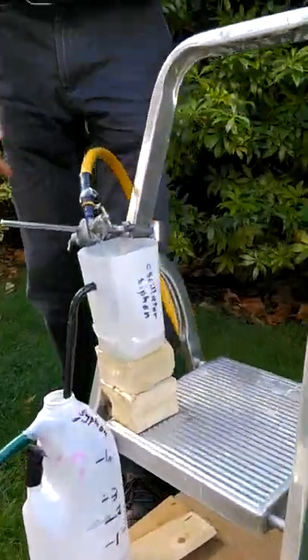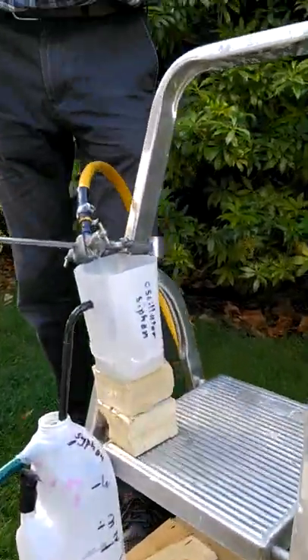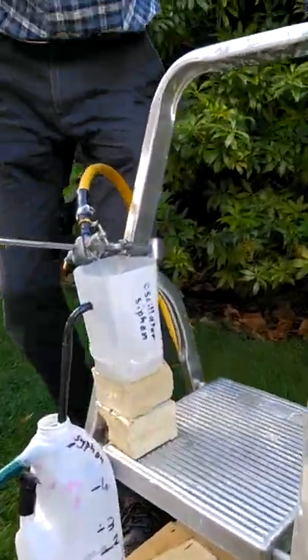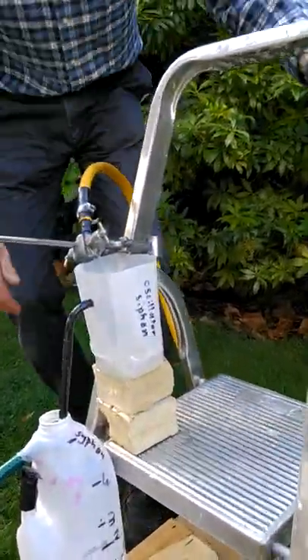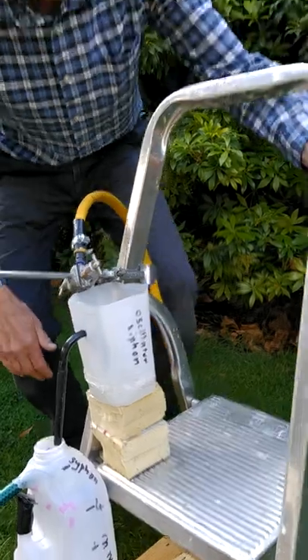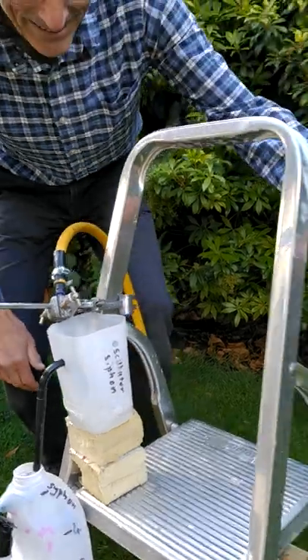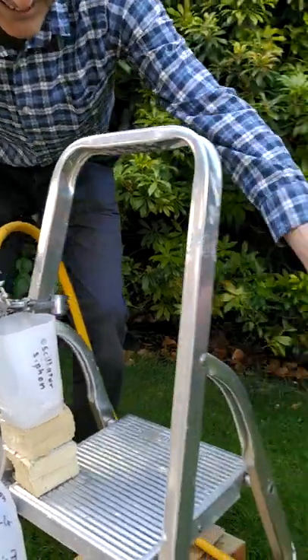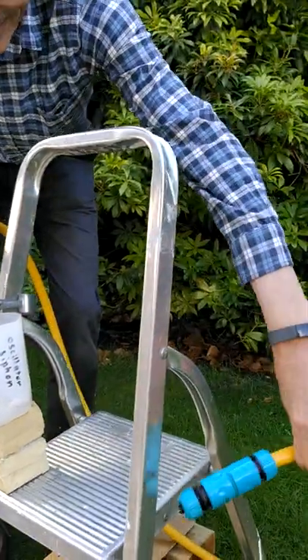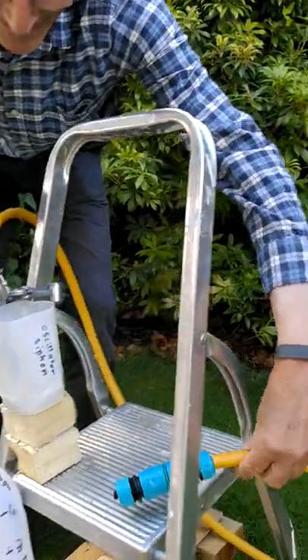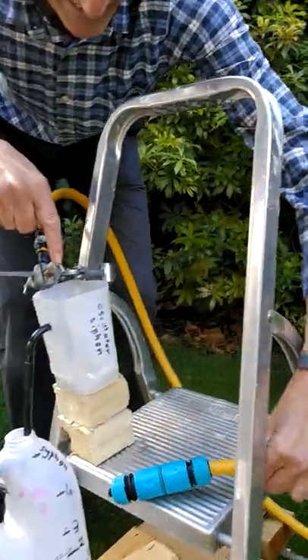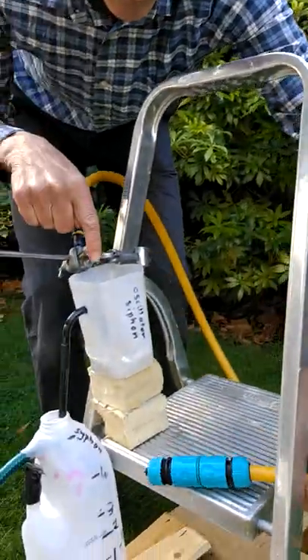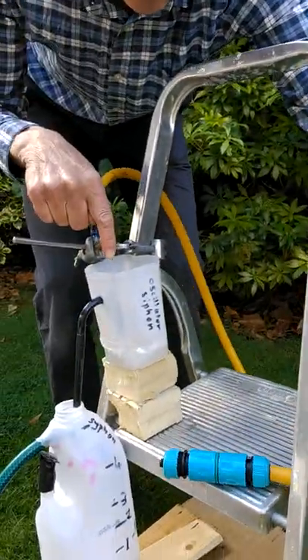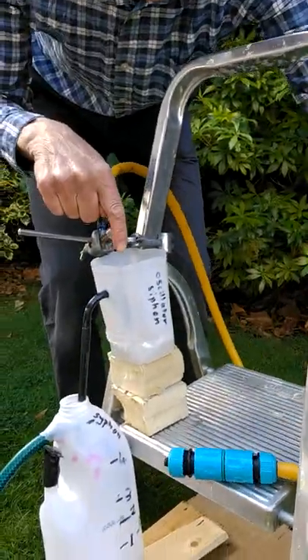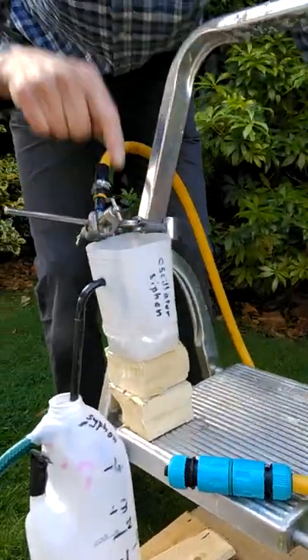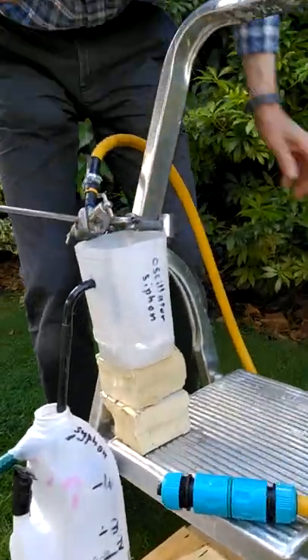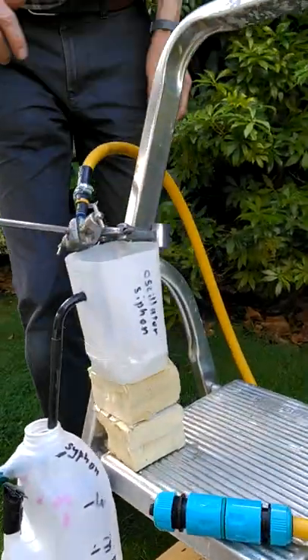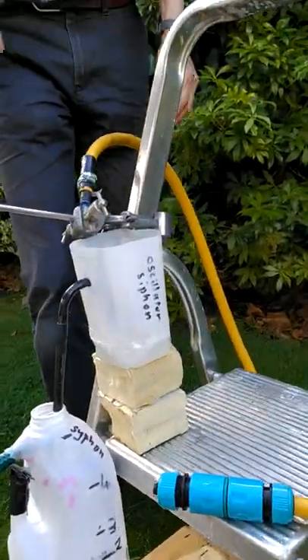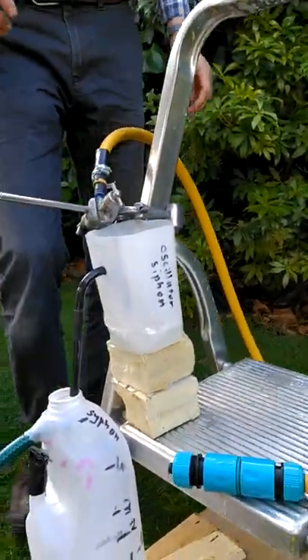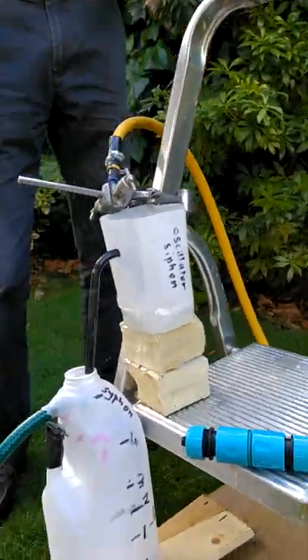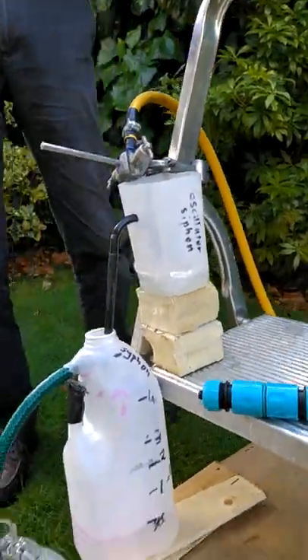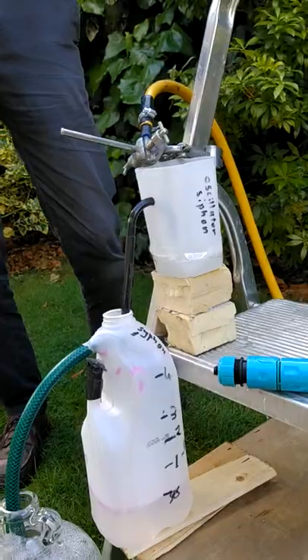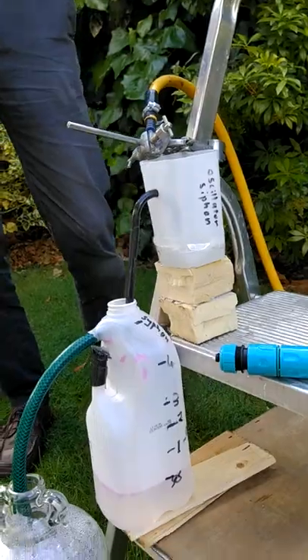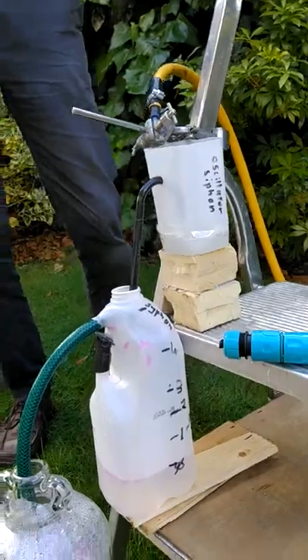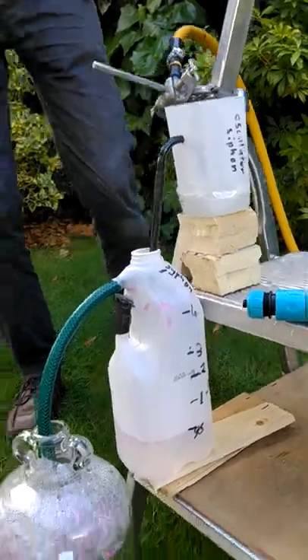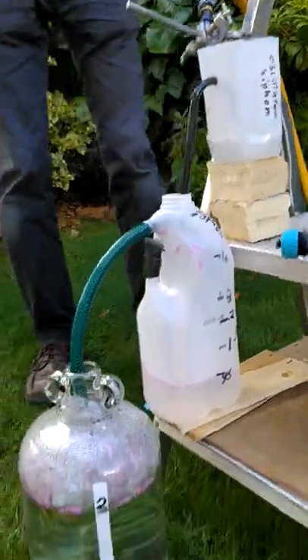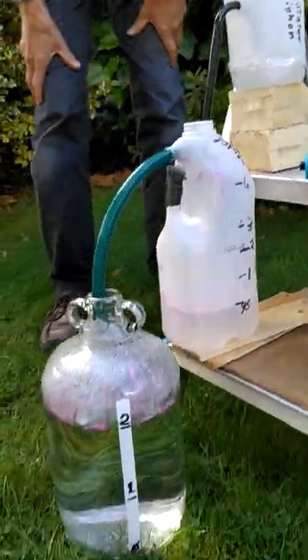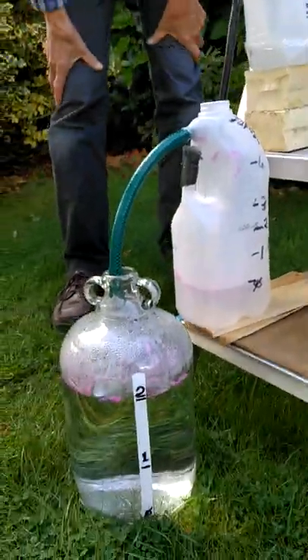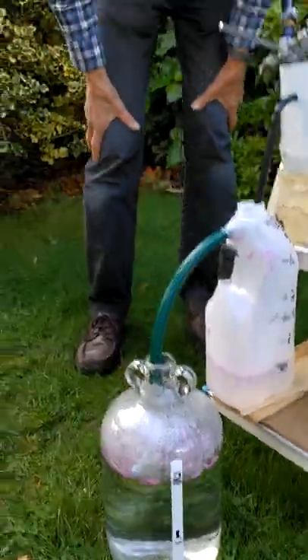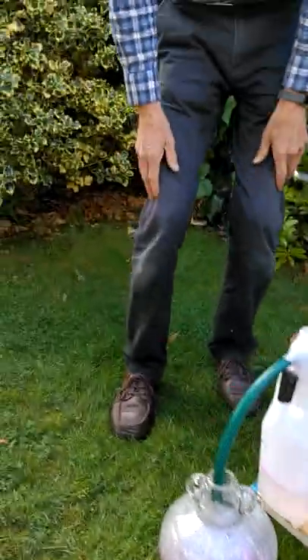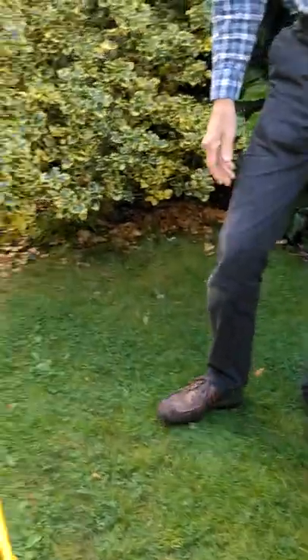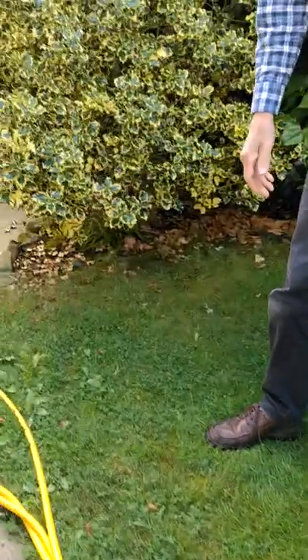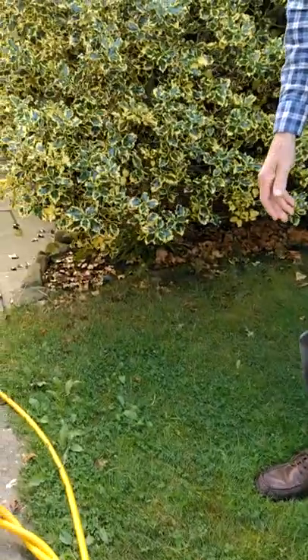This is the connection for the garden hose, and this is the siphon oscillator. However, we've made a much better one over here, so come and have a look at this.